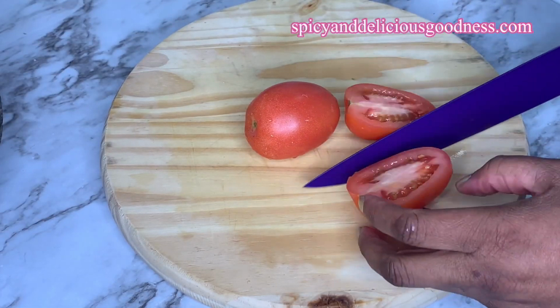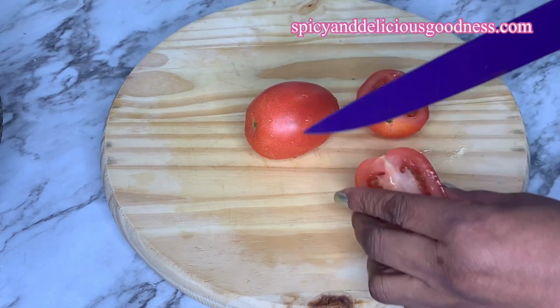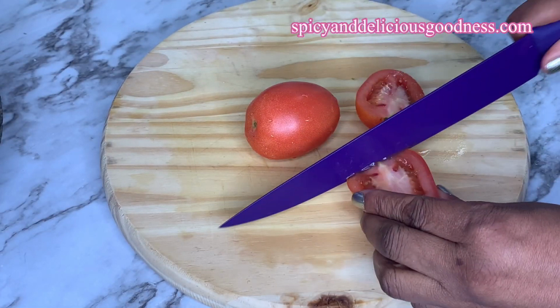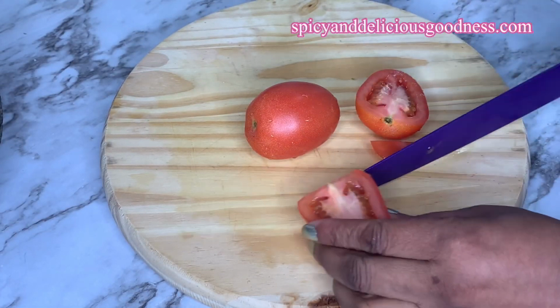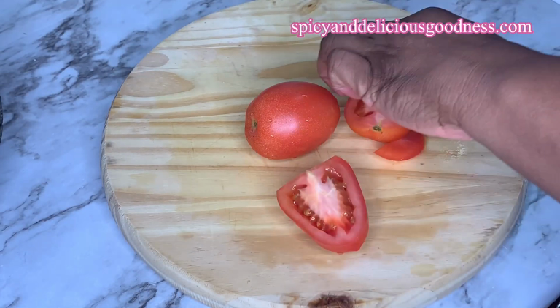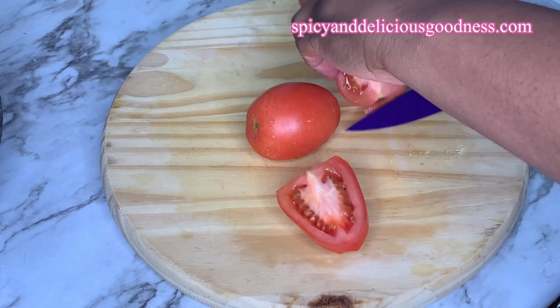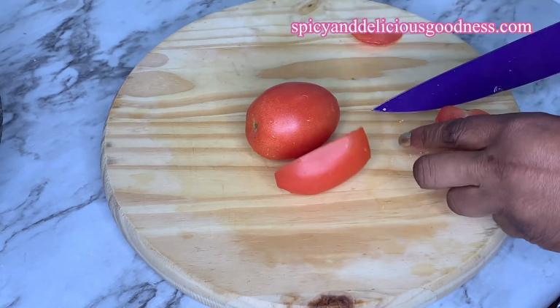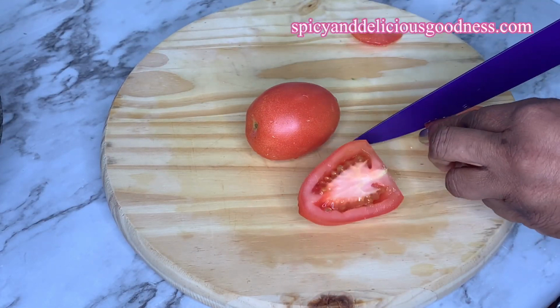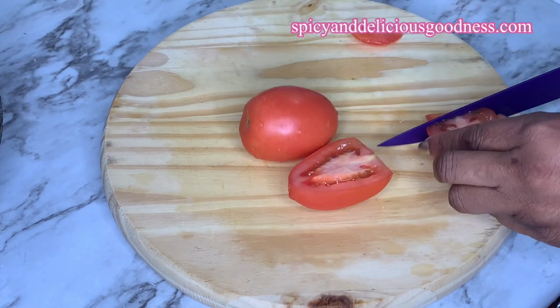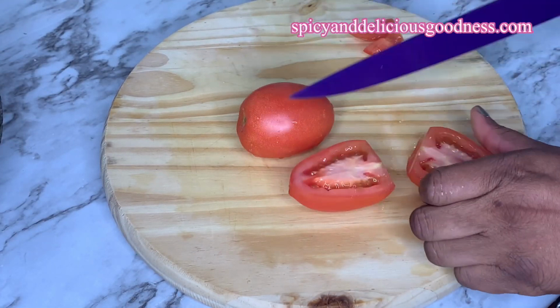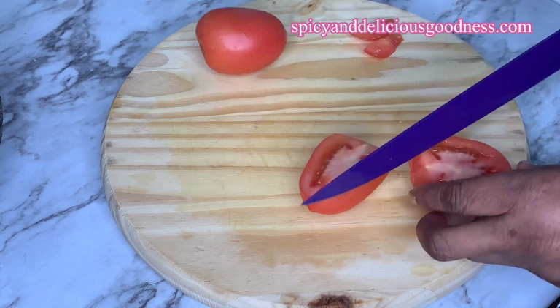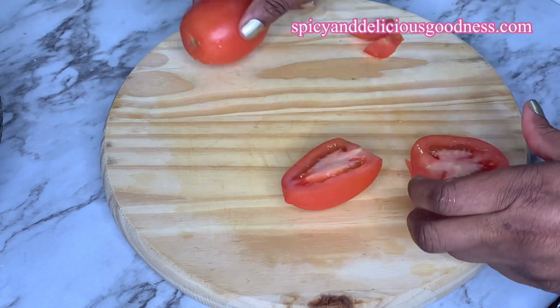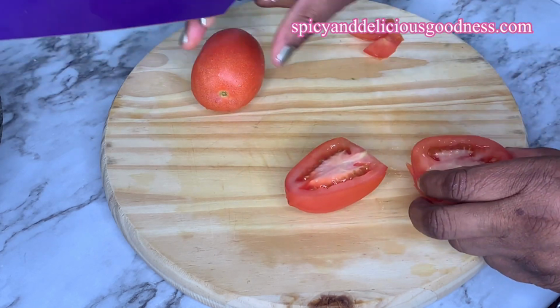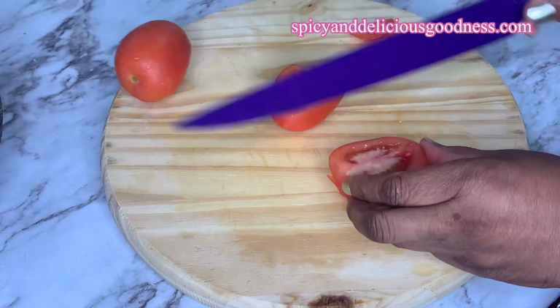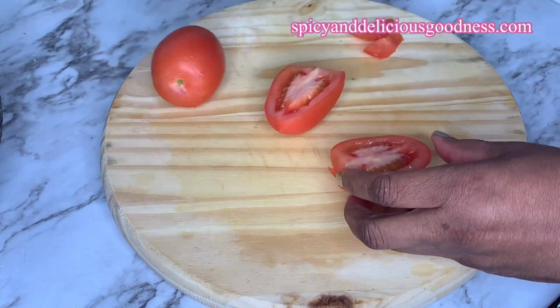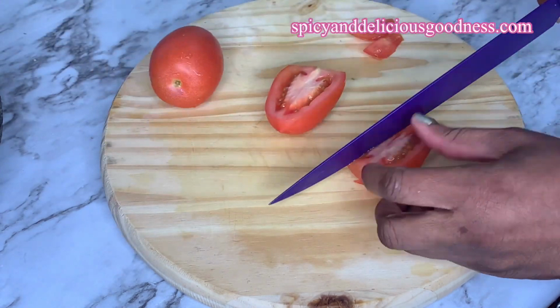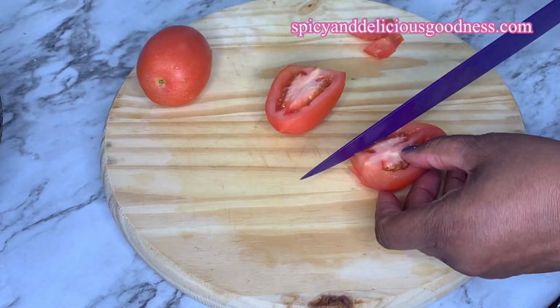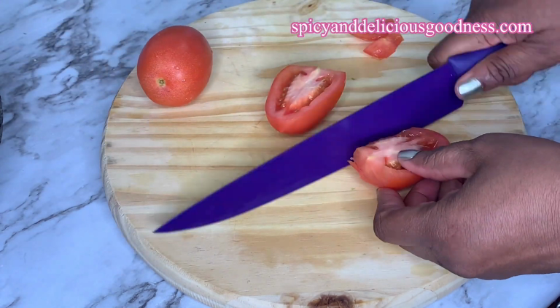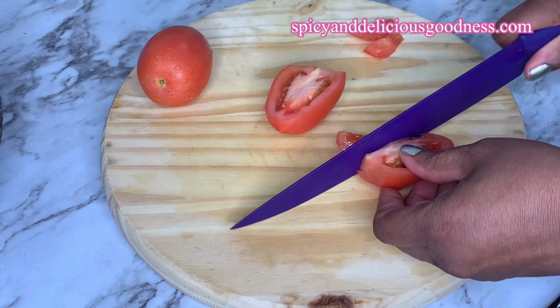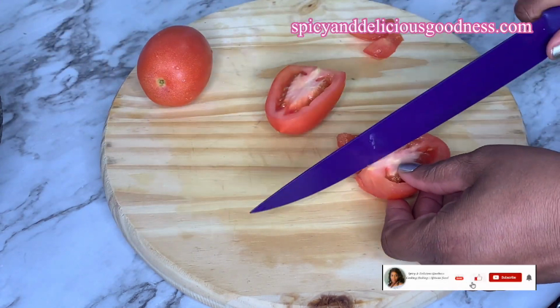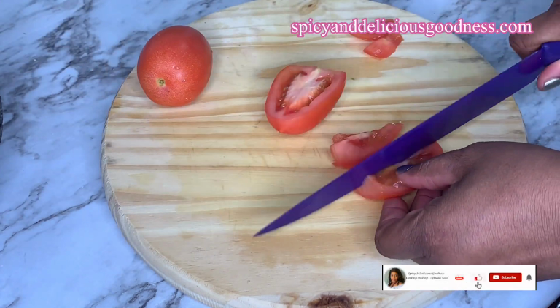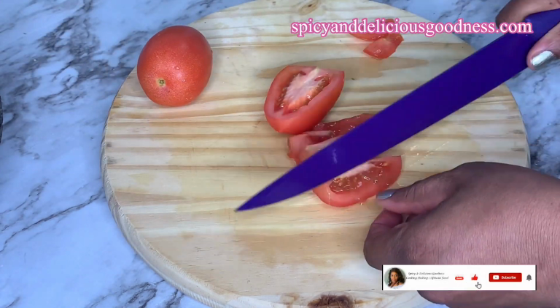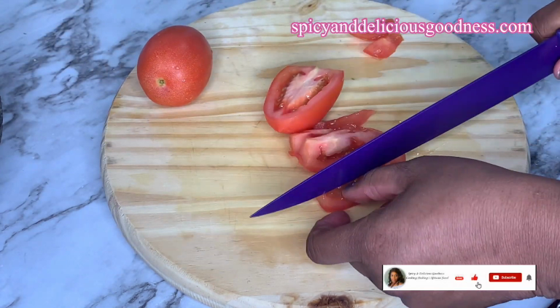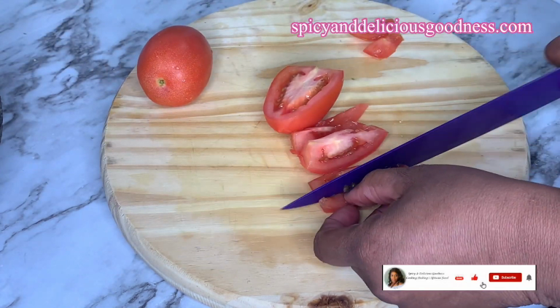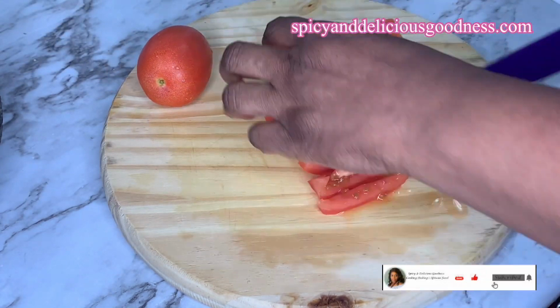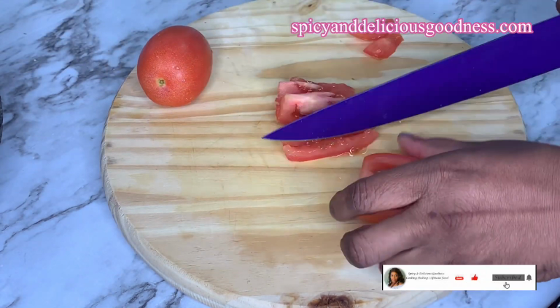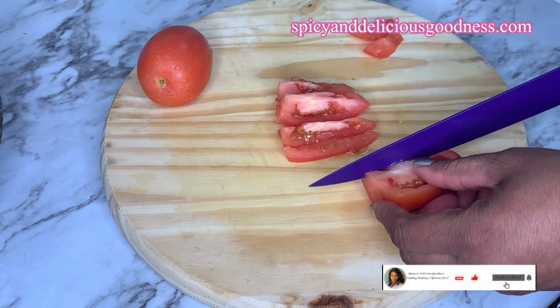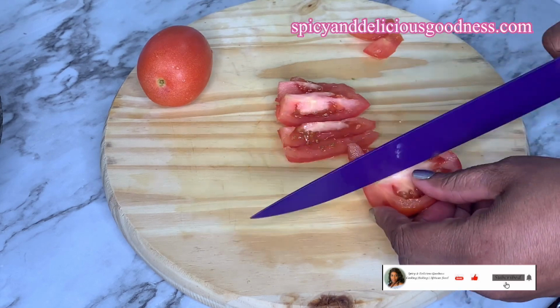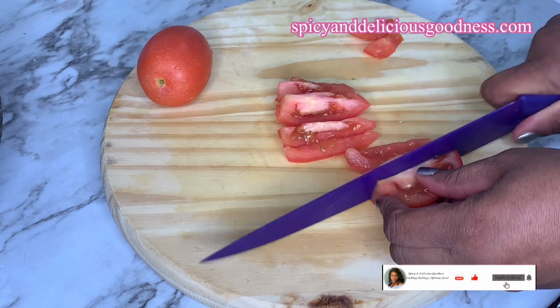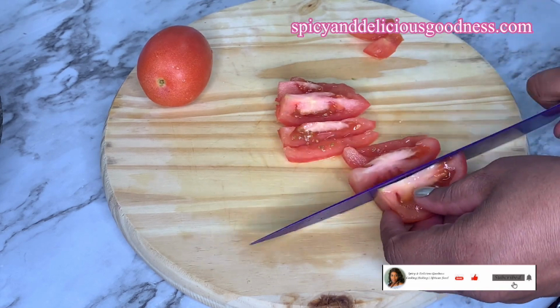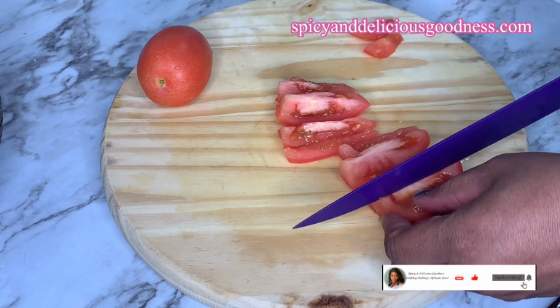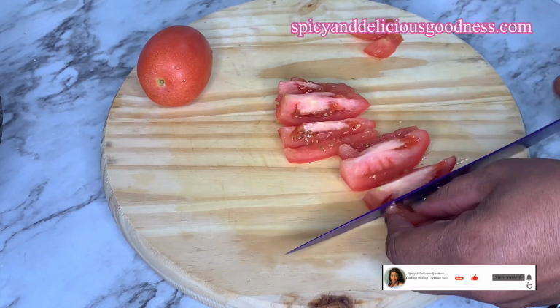While I move over to prep the other ingredients — I'm using two roma tomatoes, but you can use any tomato of your choice. I'm just gonna slice and dice them, then set them aside.